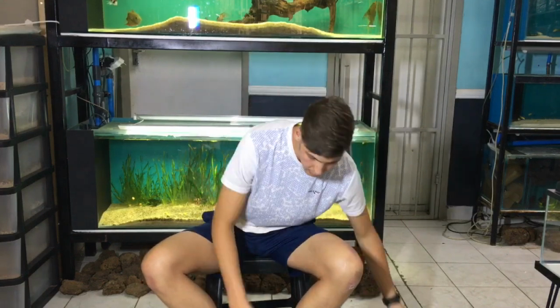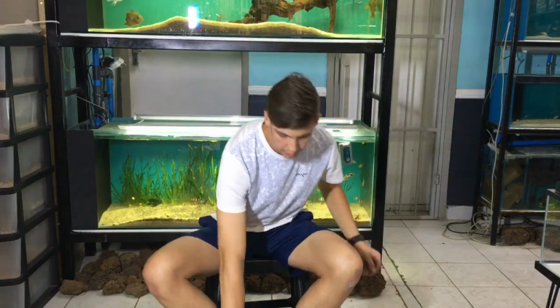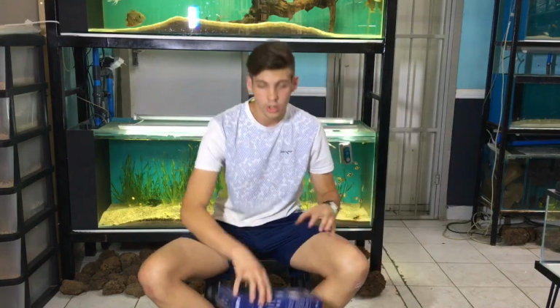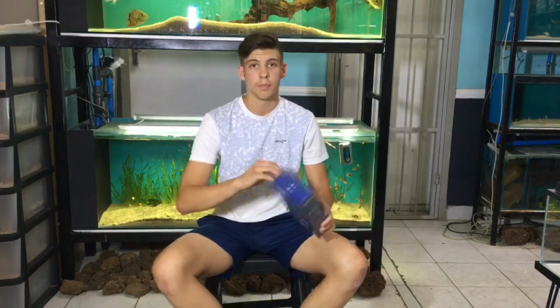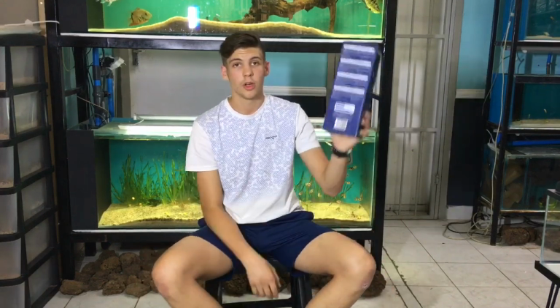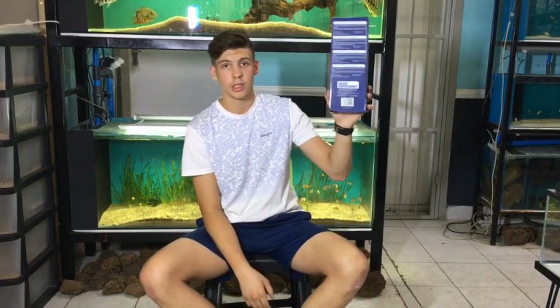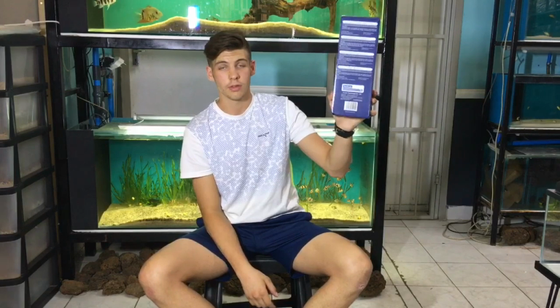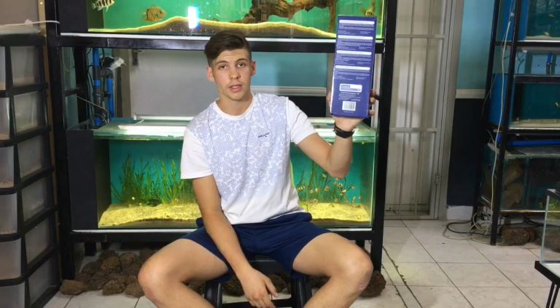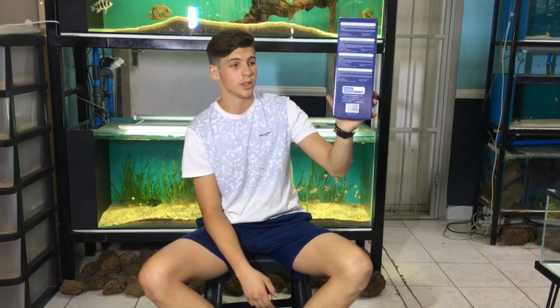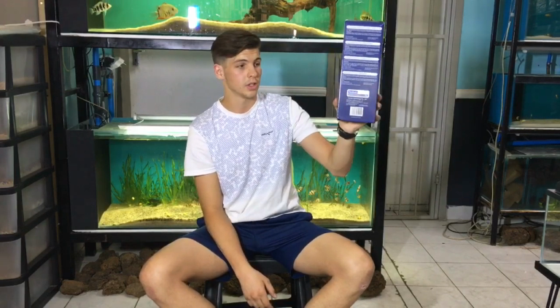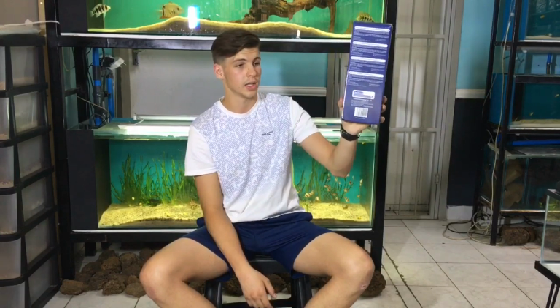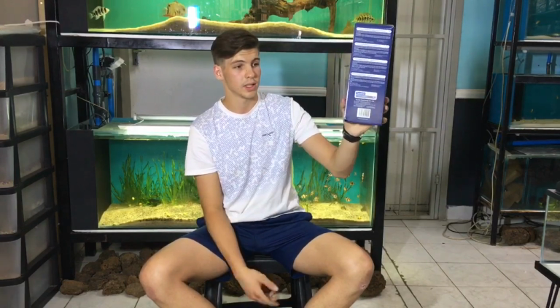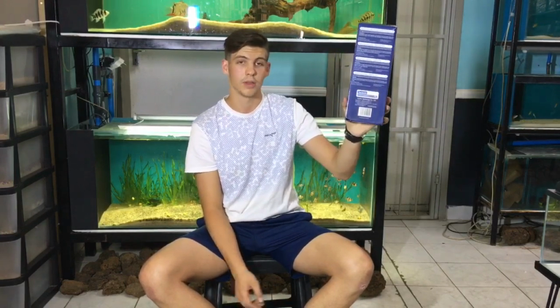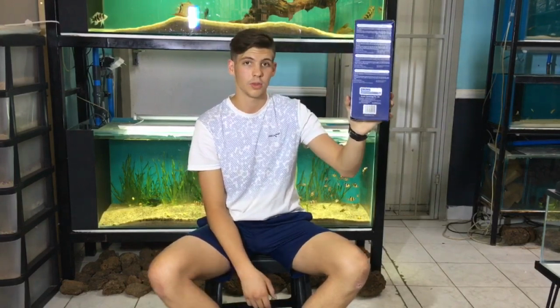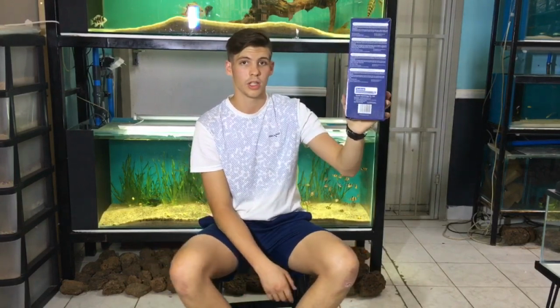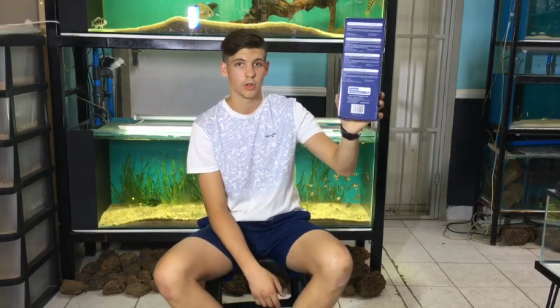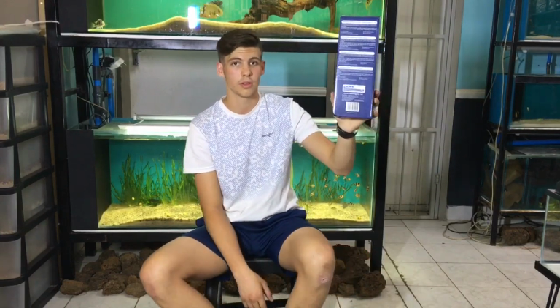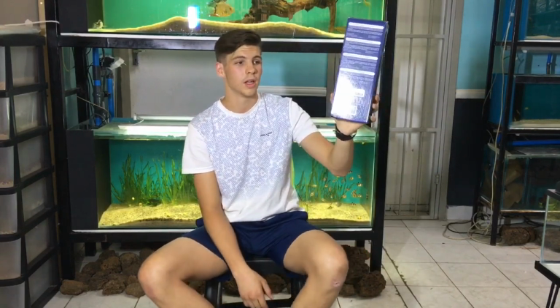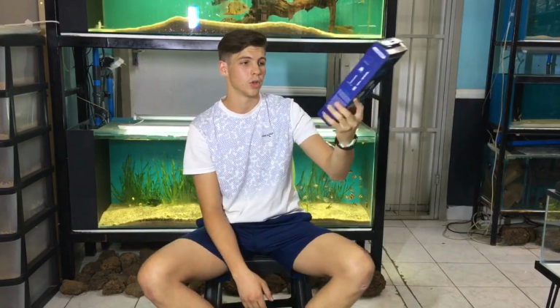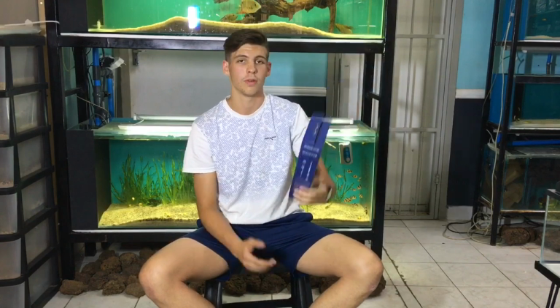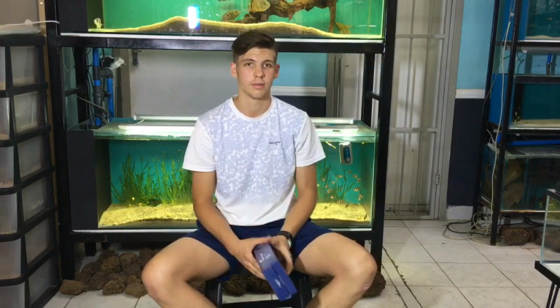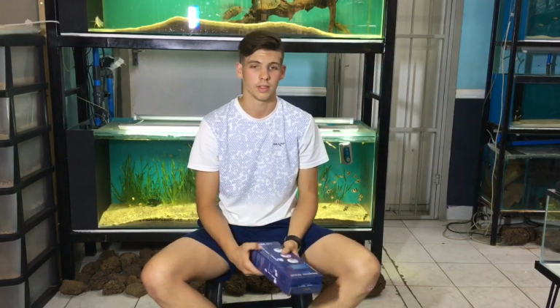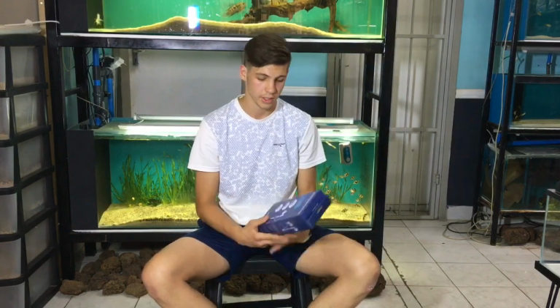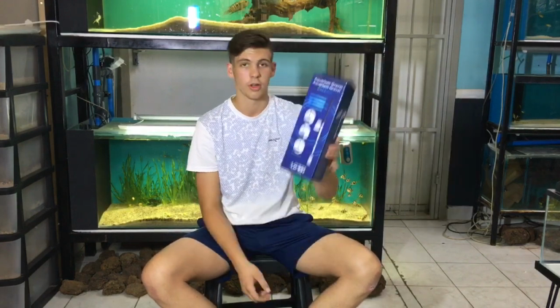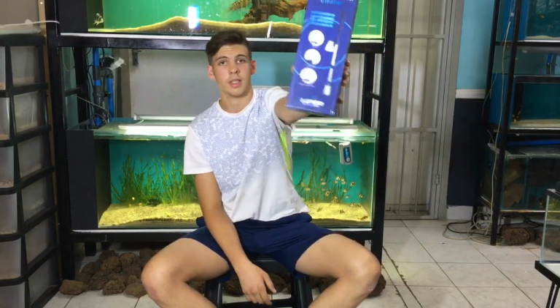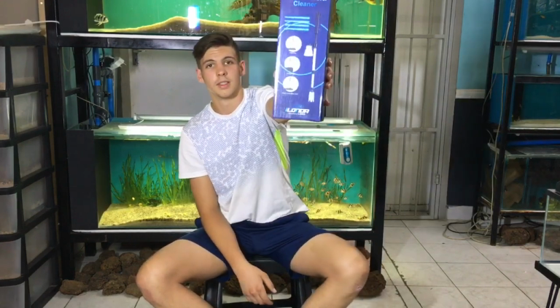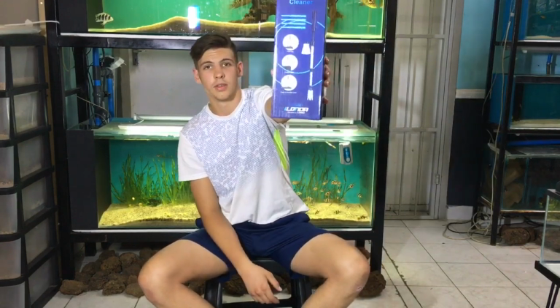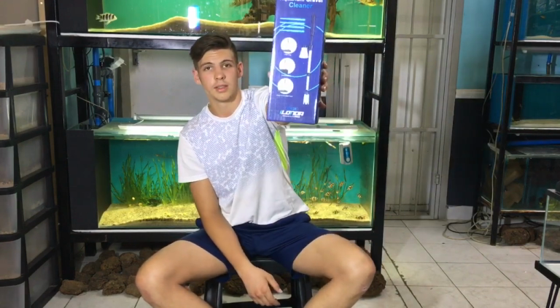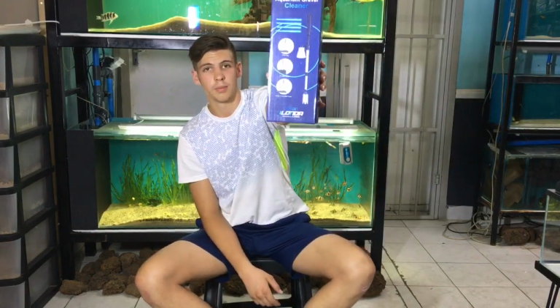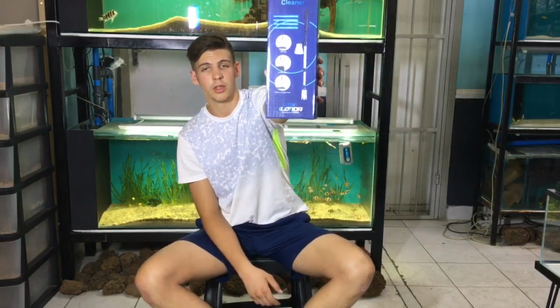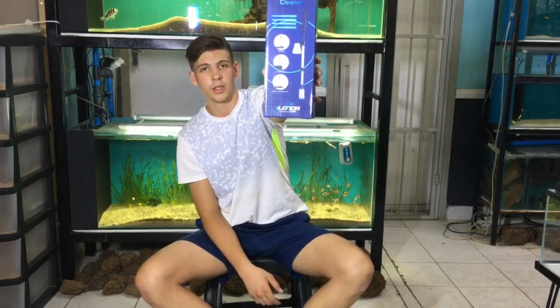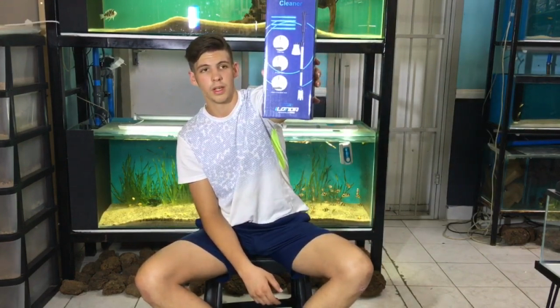Then we got a battery operated gravel vac, so this cleans your tank. It makes it a bit fun when you clean your gravel — not all of us like to clean our gravel — so there is the battery operated vacuum.